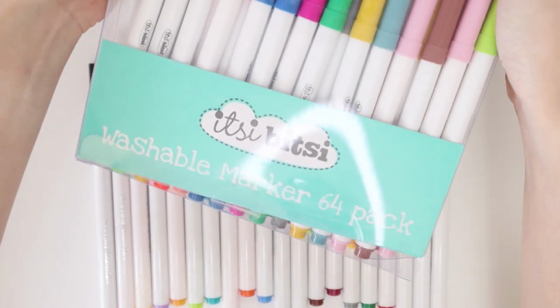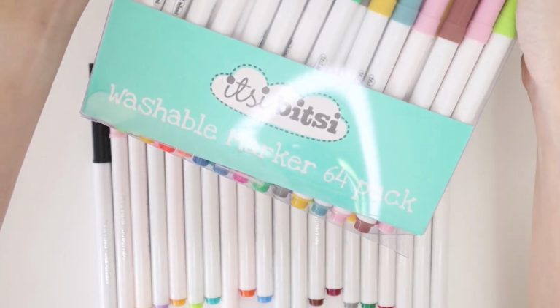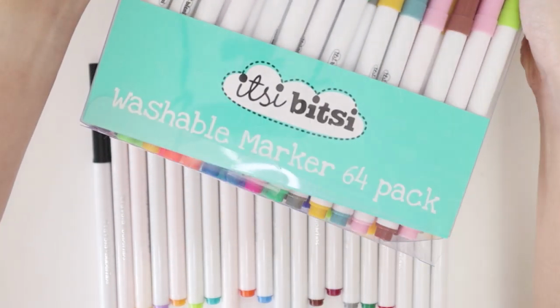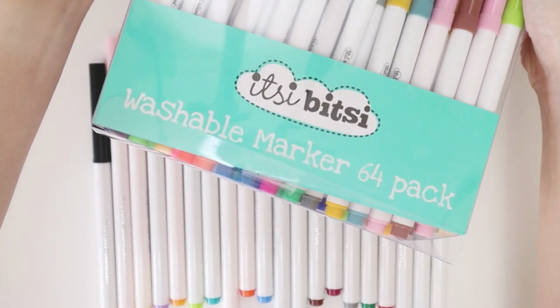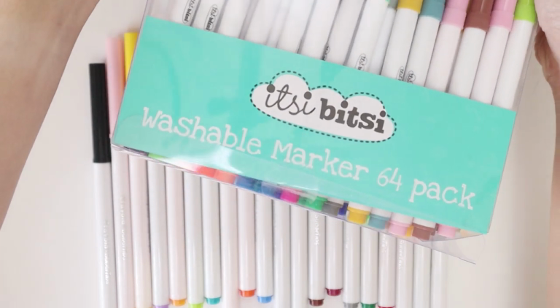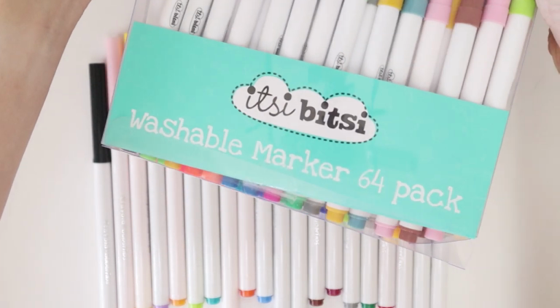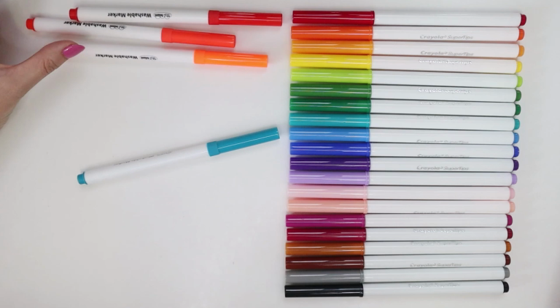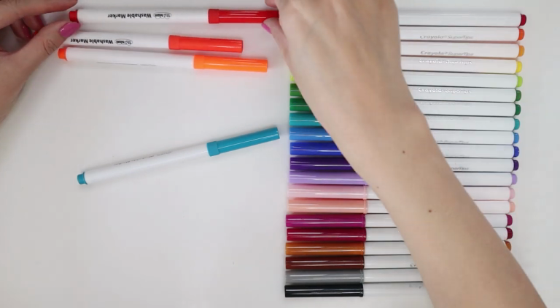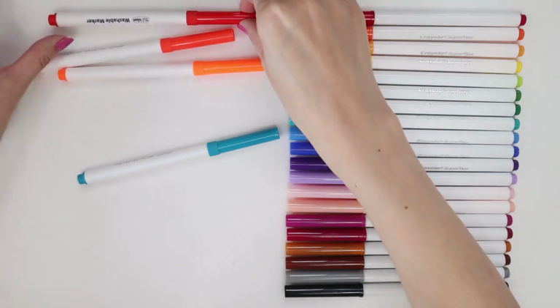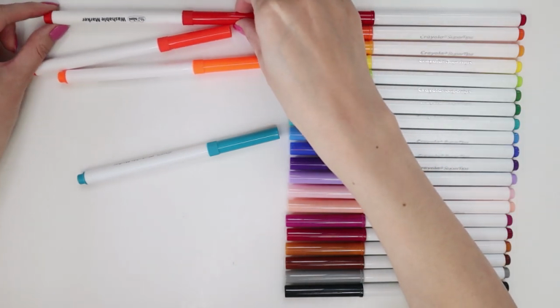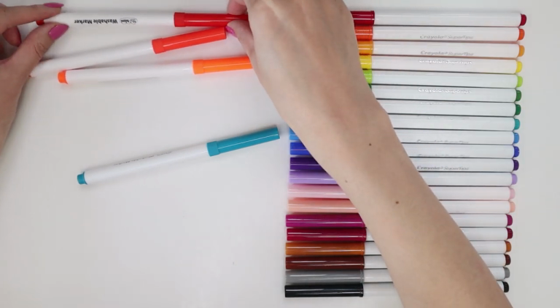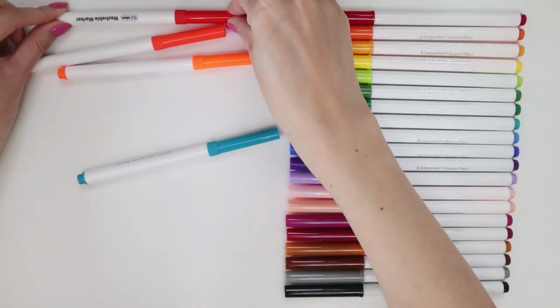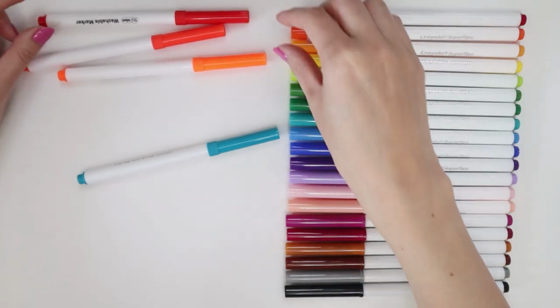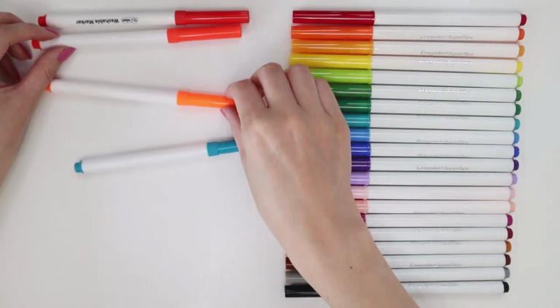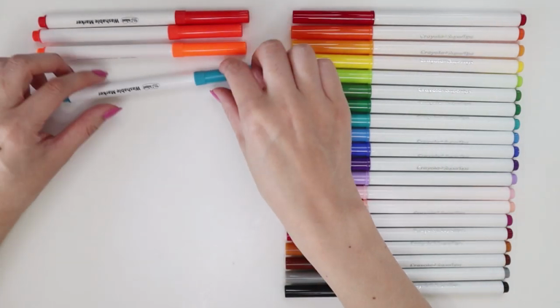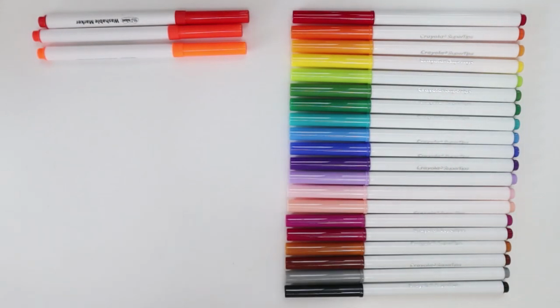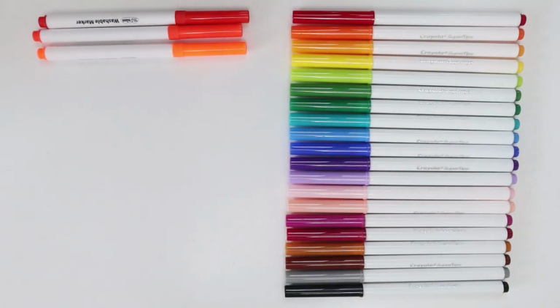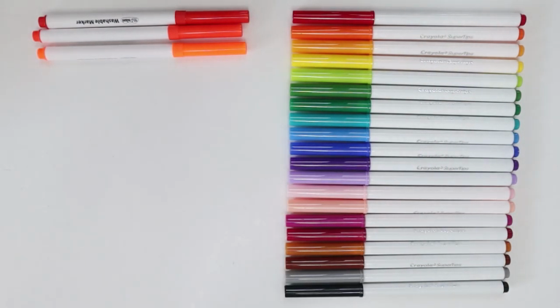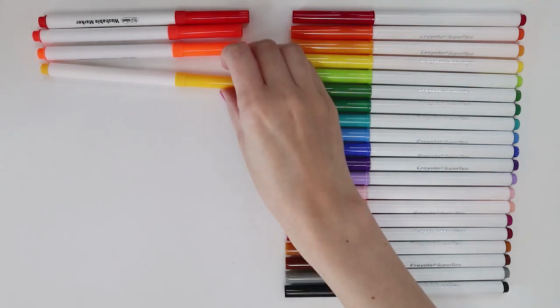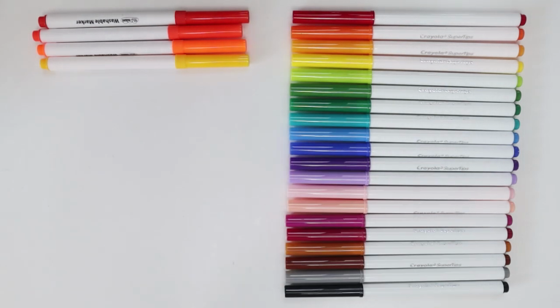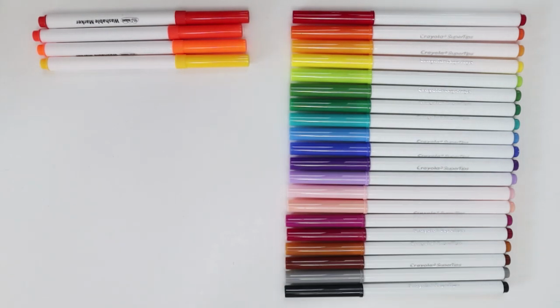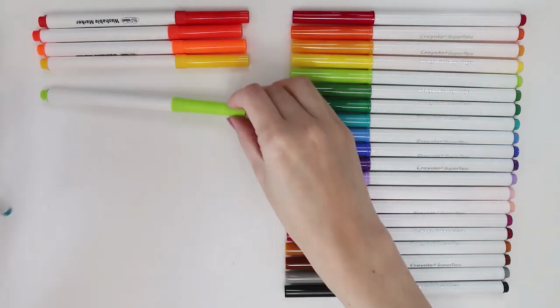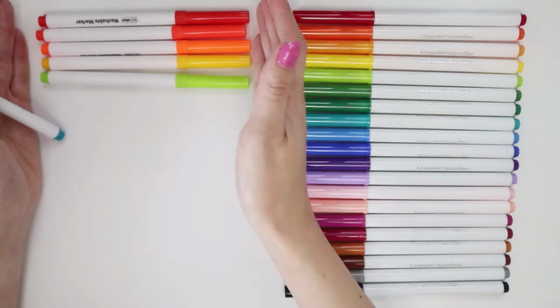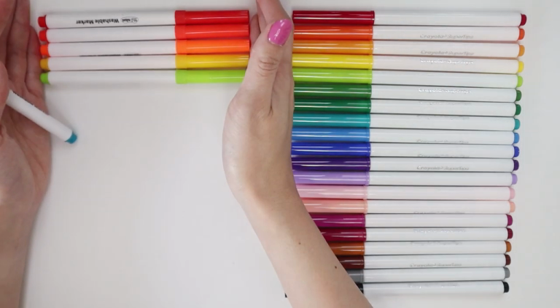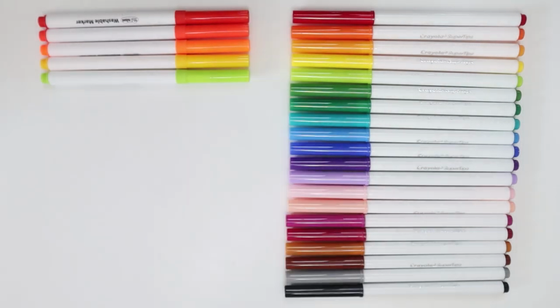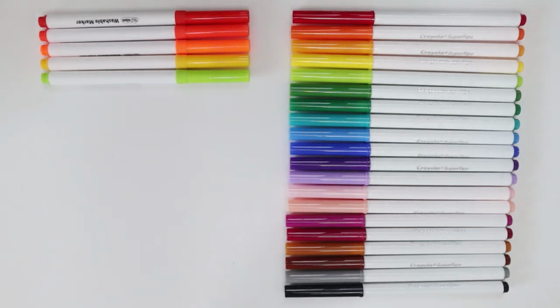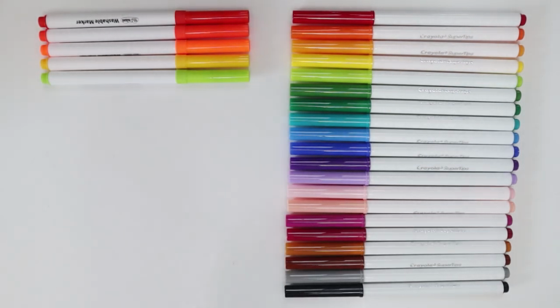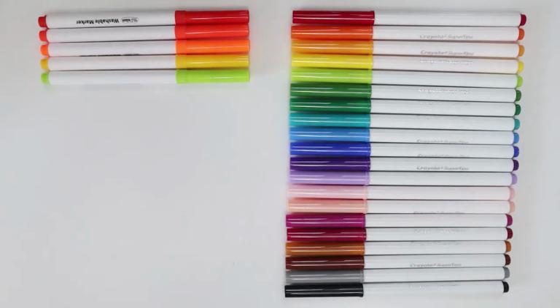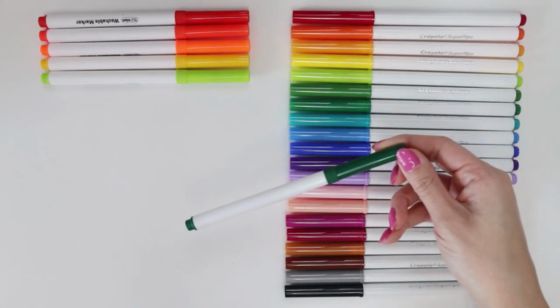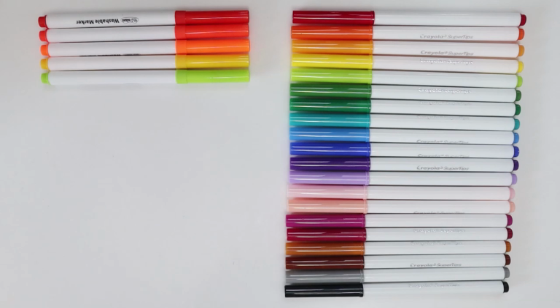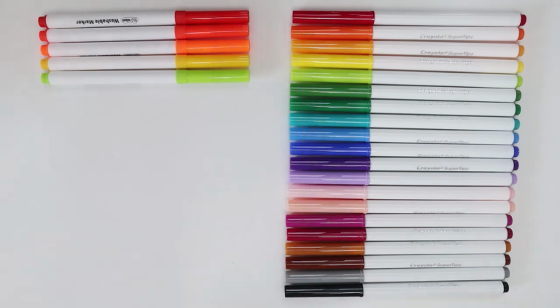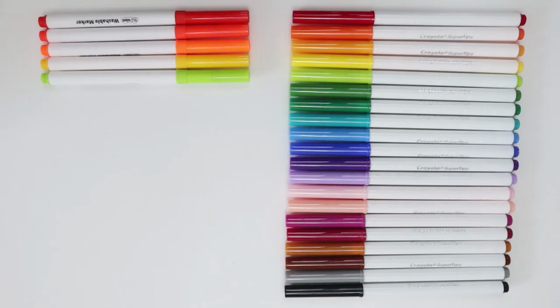For those of you who don't know, Itsy Bitsy is actually a brand that I think is exclusive to the Reject Shop, which is actually an Australian discount store — kind of like in the same vein as the Dollar Tree in America, but probably not quite as affordable.